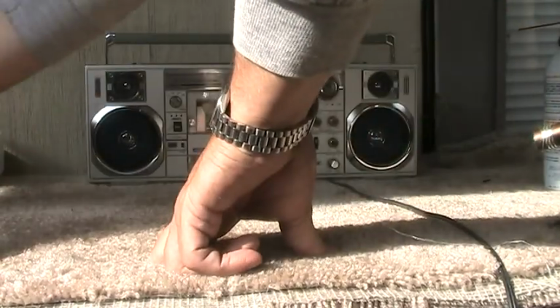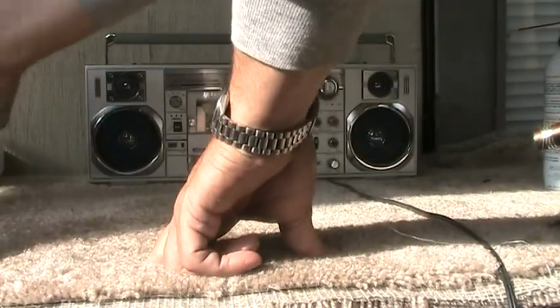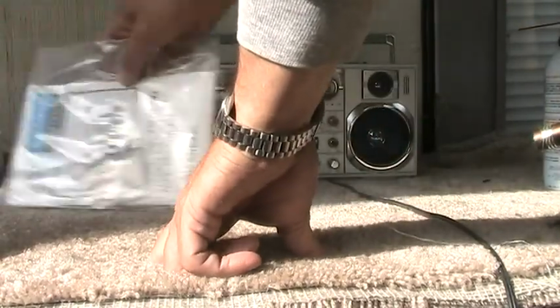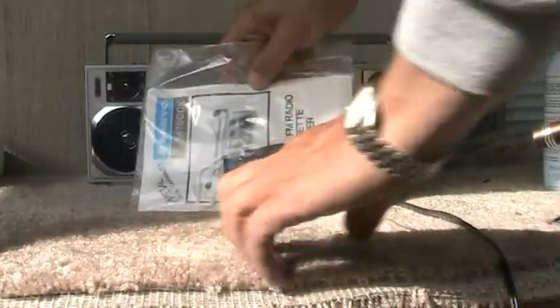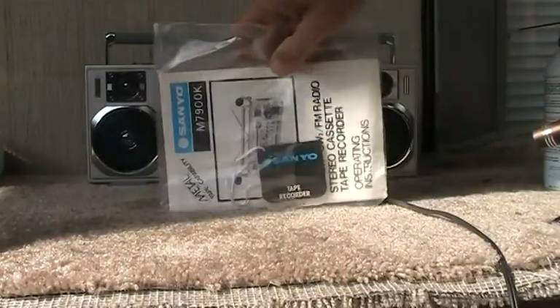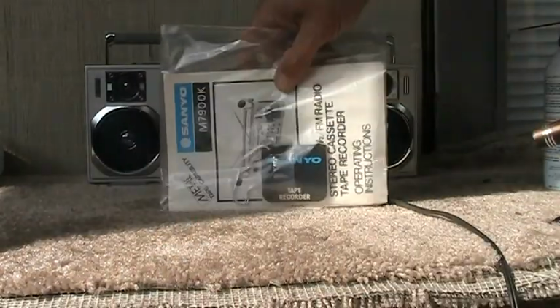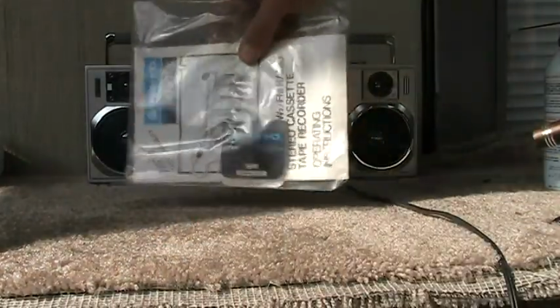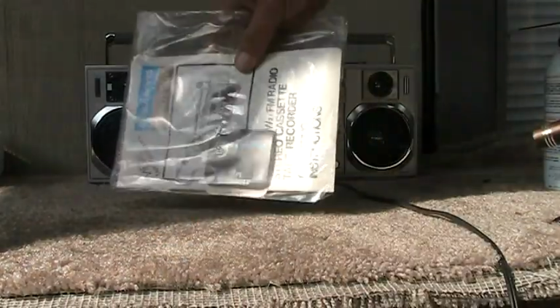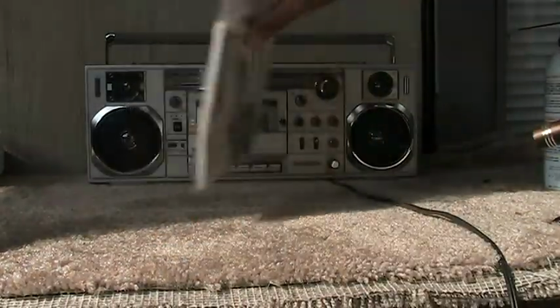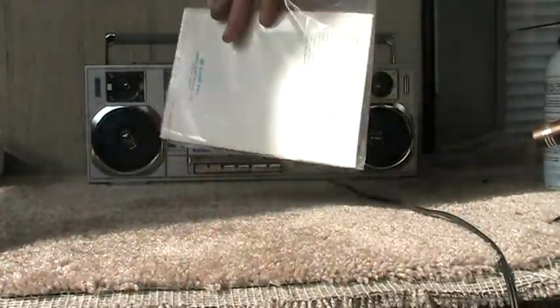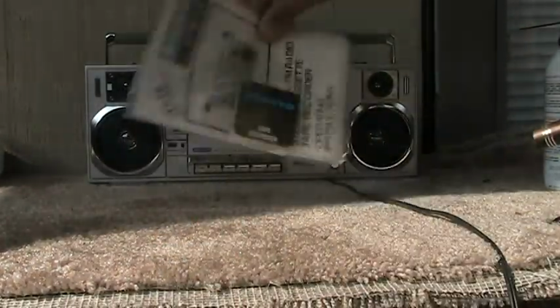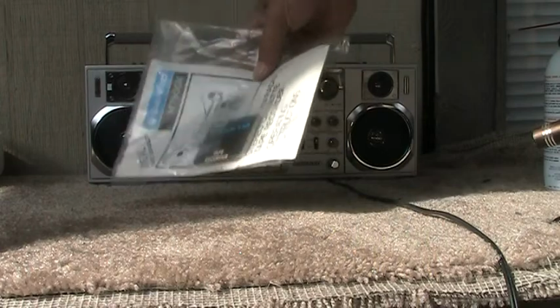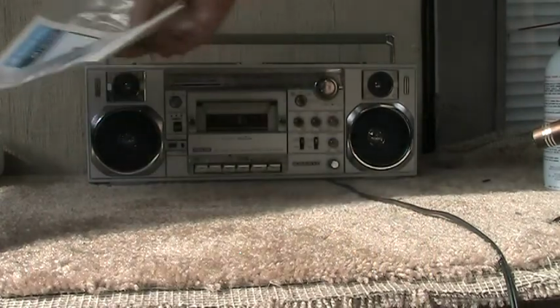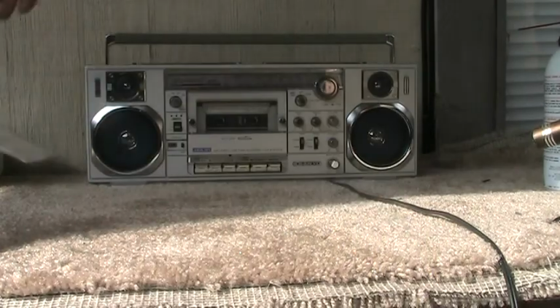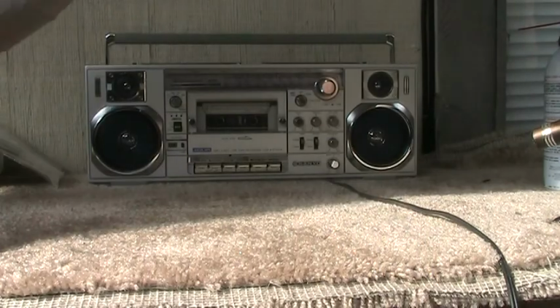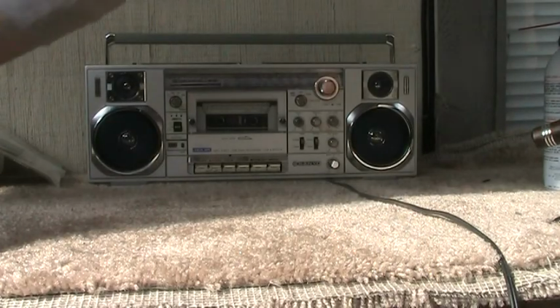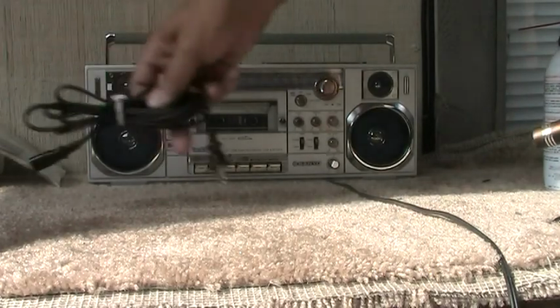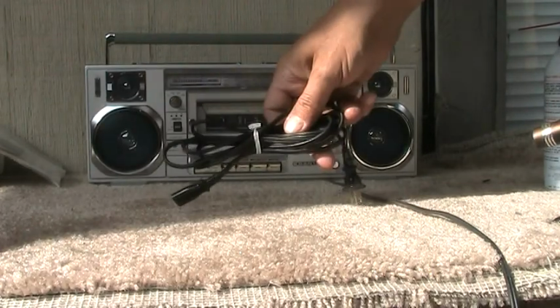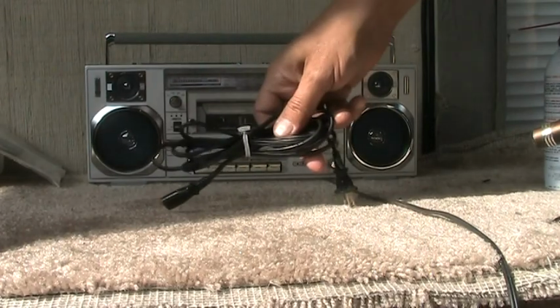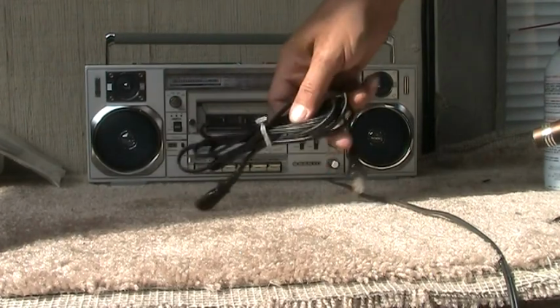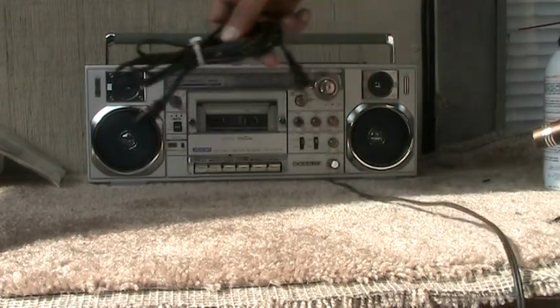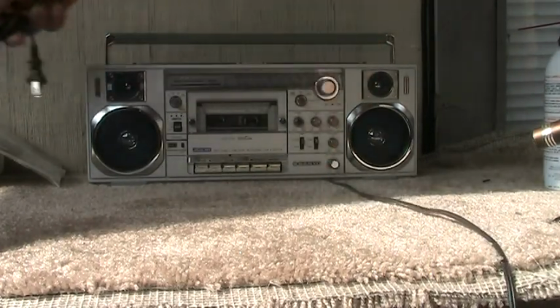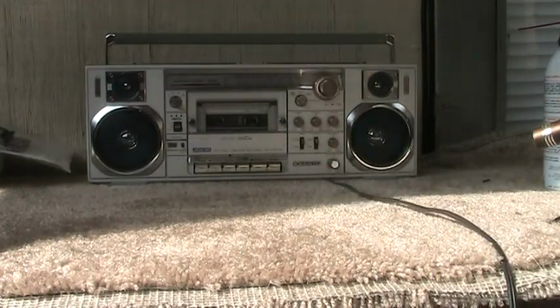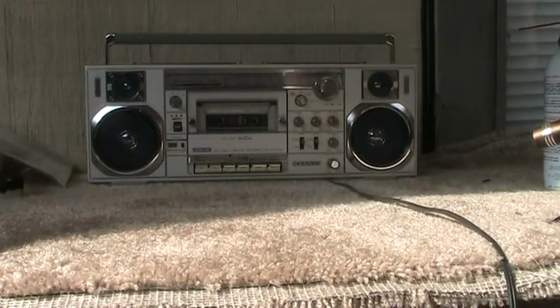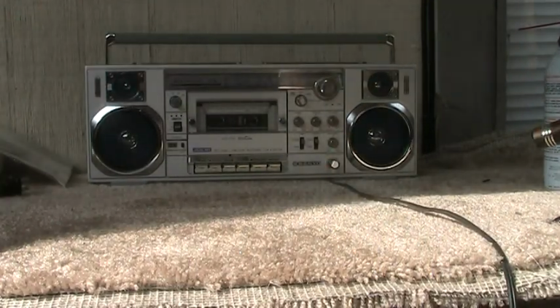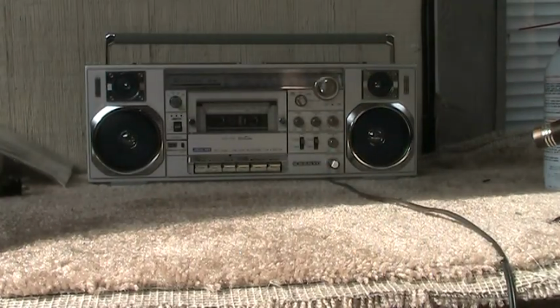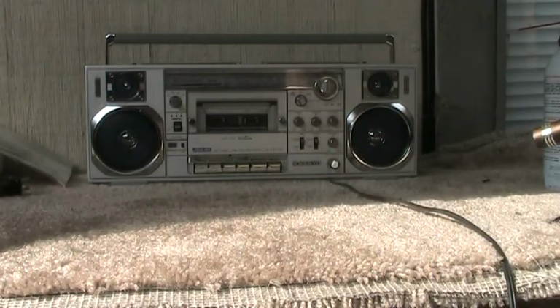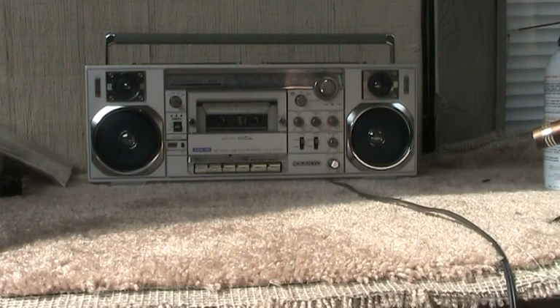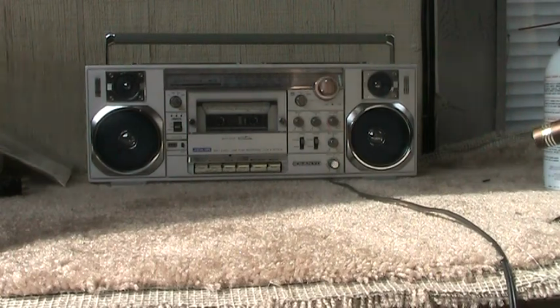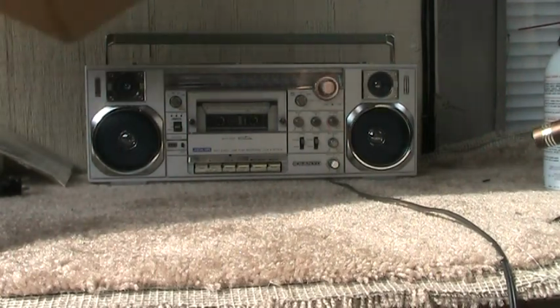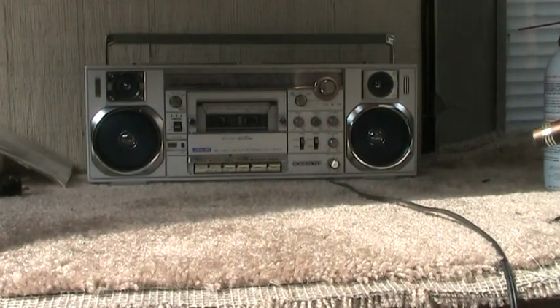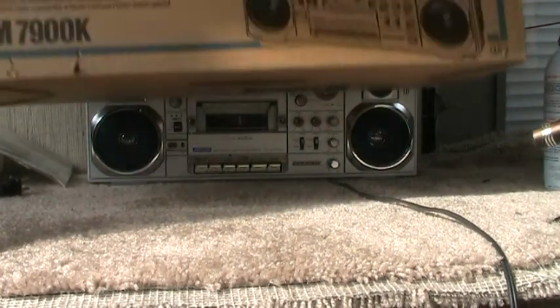And here's the instructions — it's got everything you need to know about it. Here's the power cord, okay. And then of course, here's the box, alright.